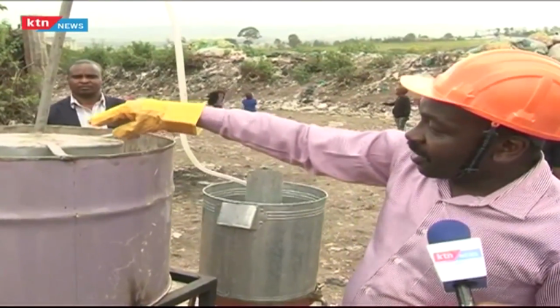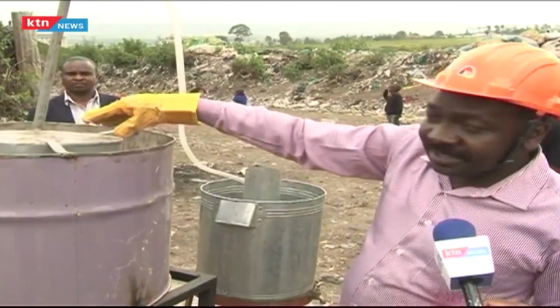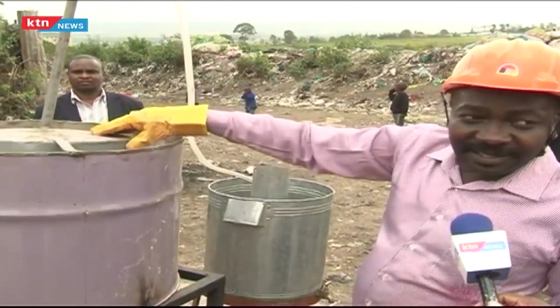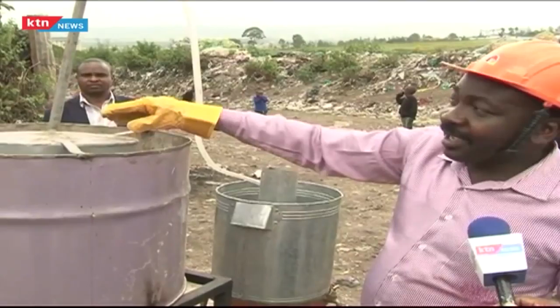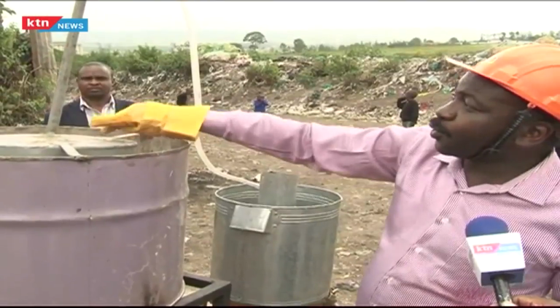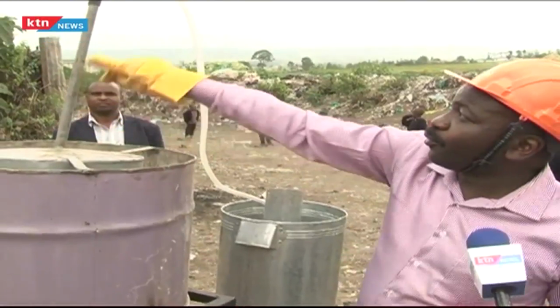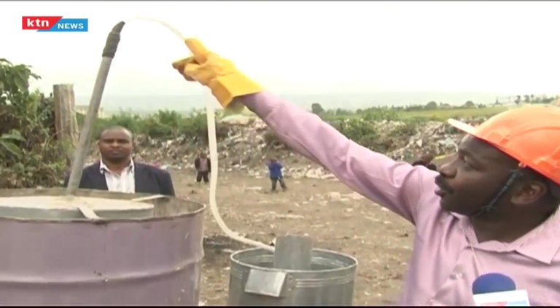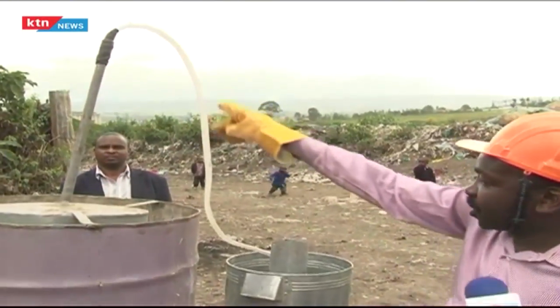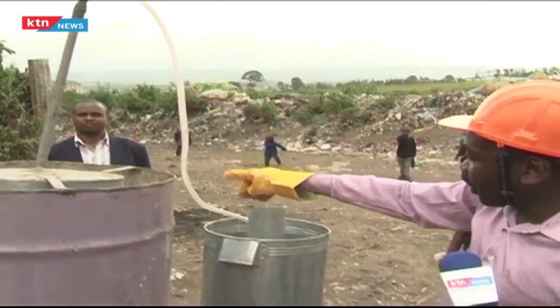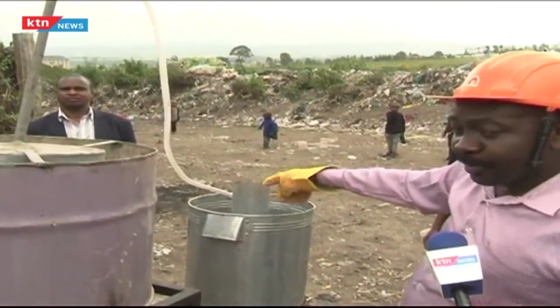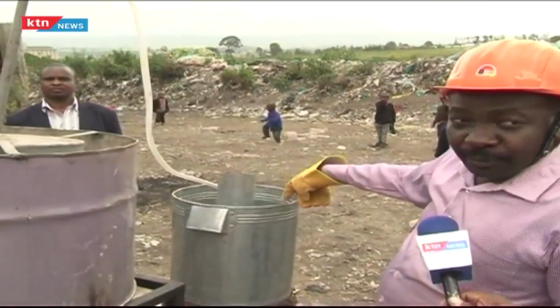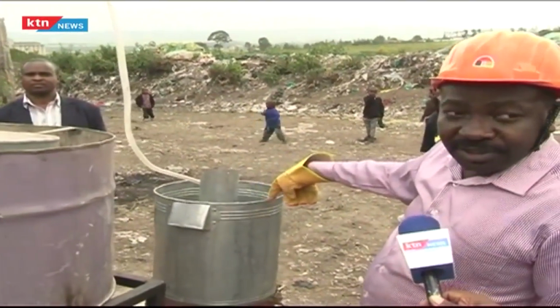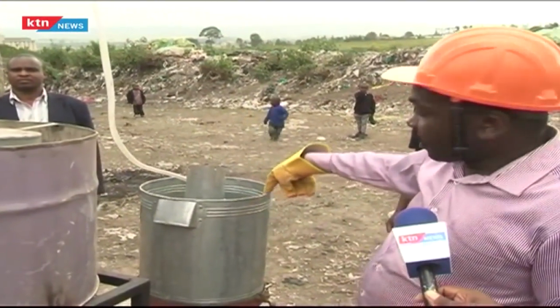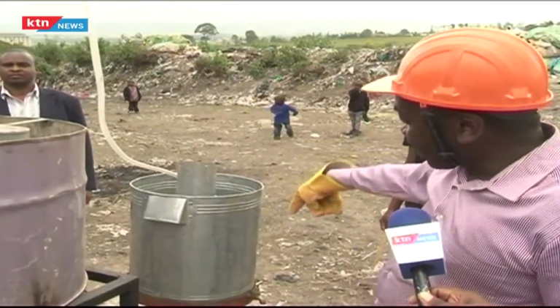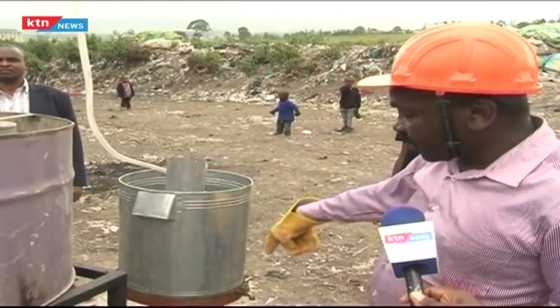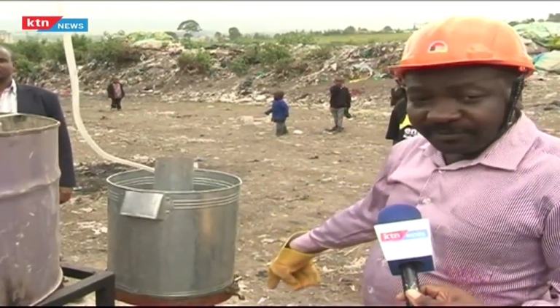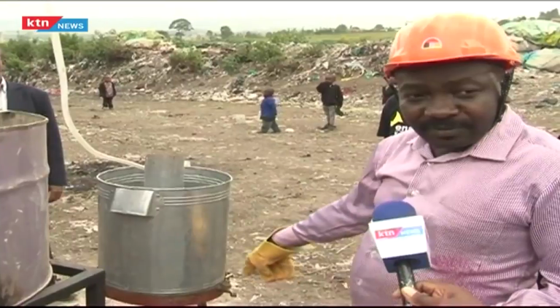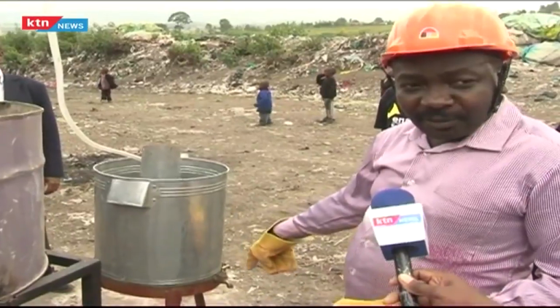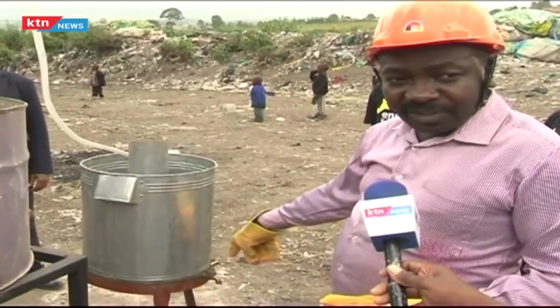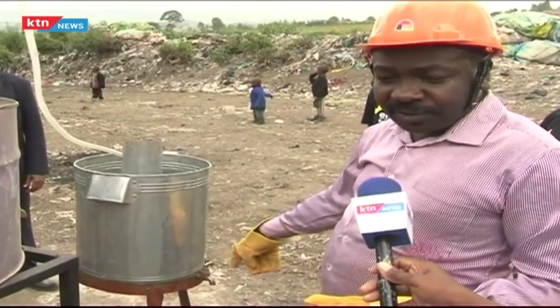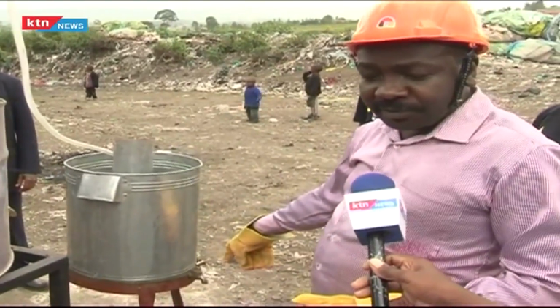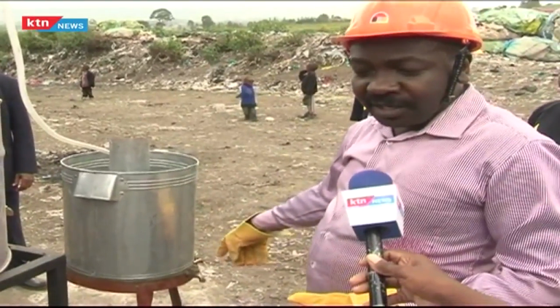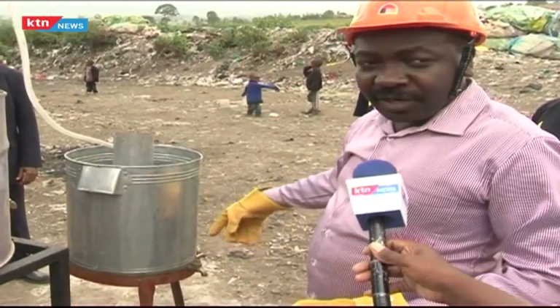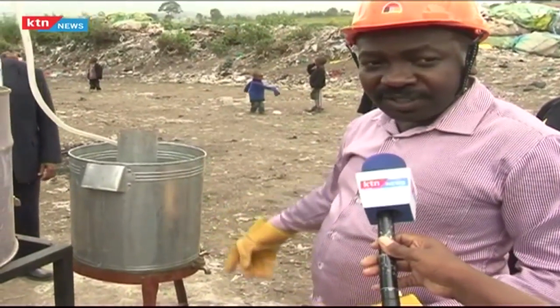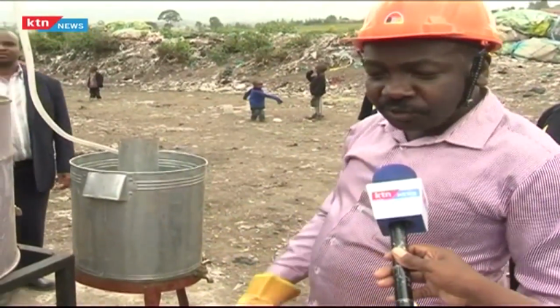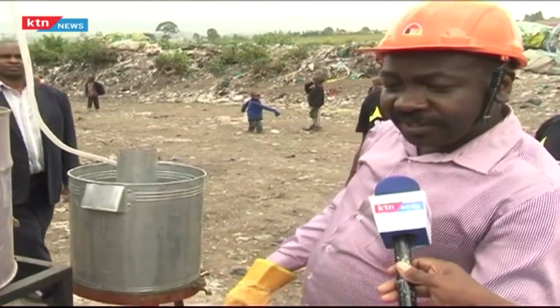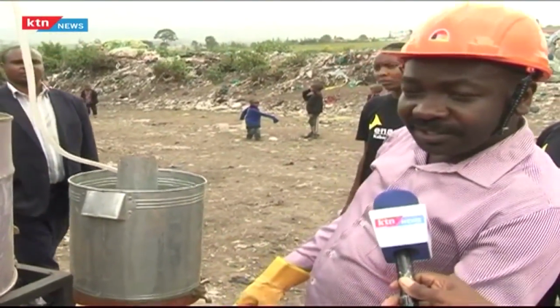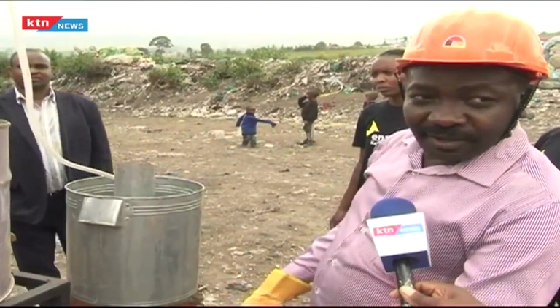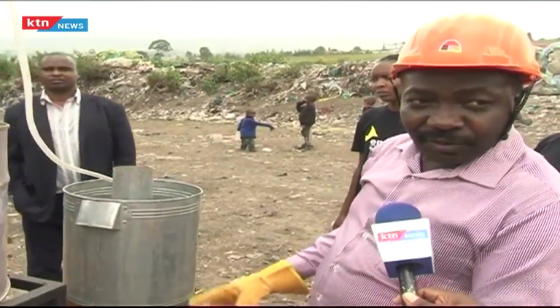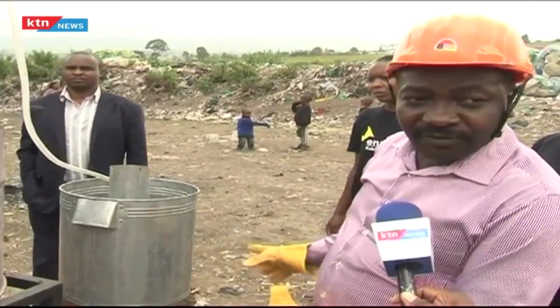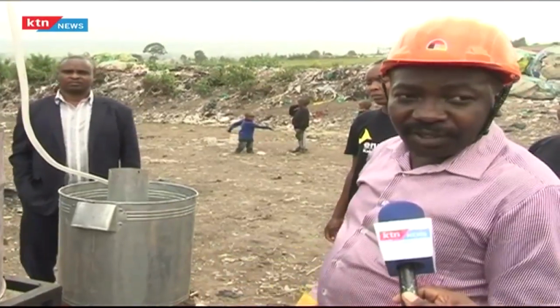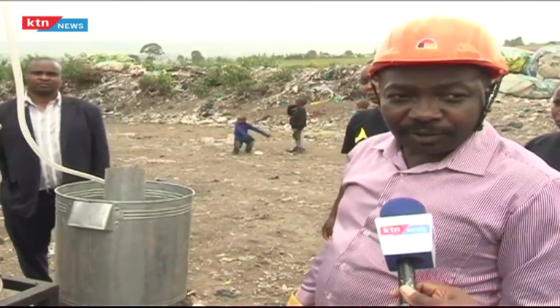After diesel is extracted, the lighter gases will move and come down here, where the gas can be tapped from the second condensation chamber. We can use it again to either heat or cook at home.